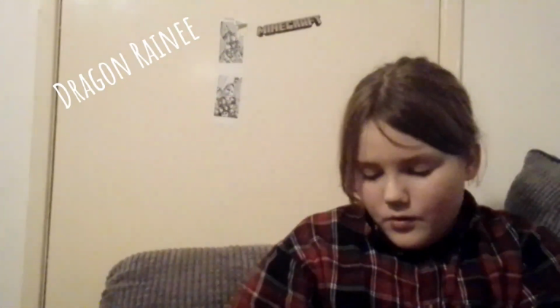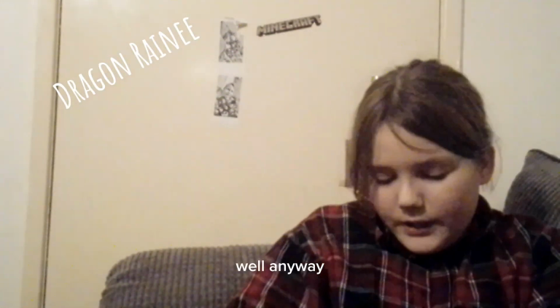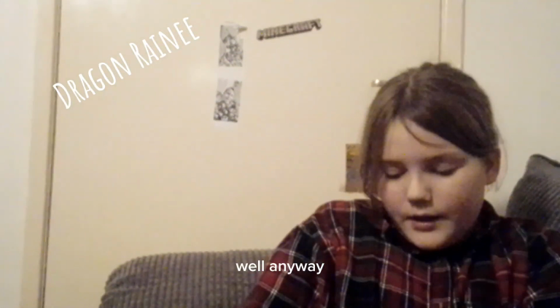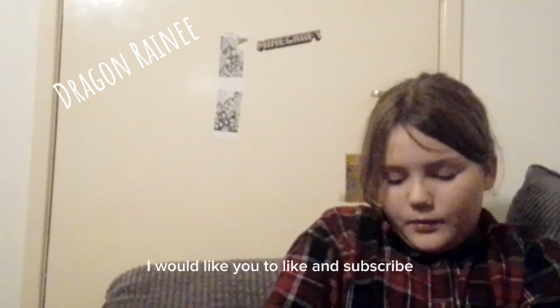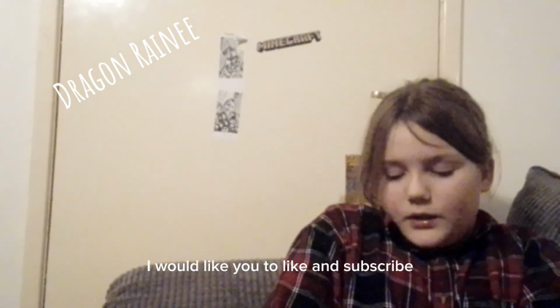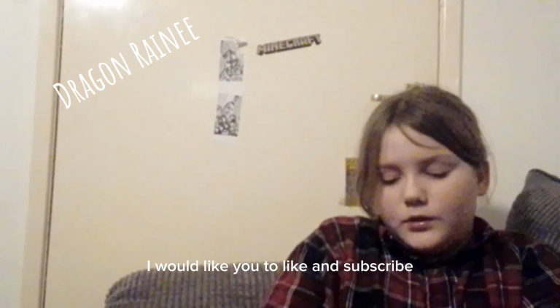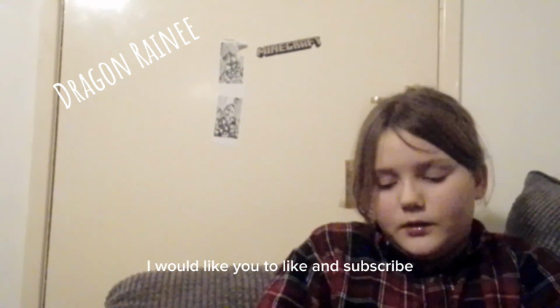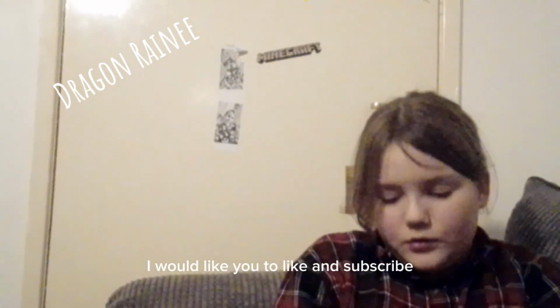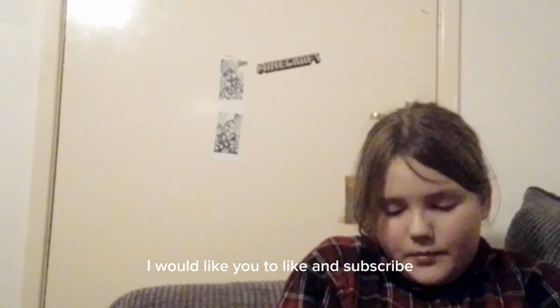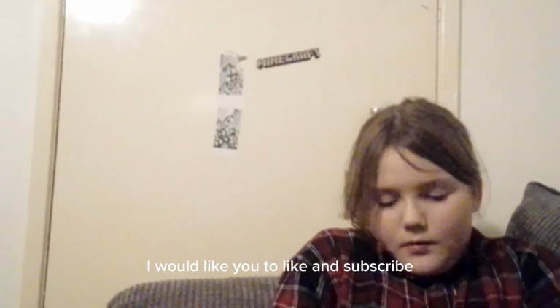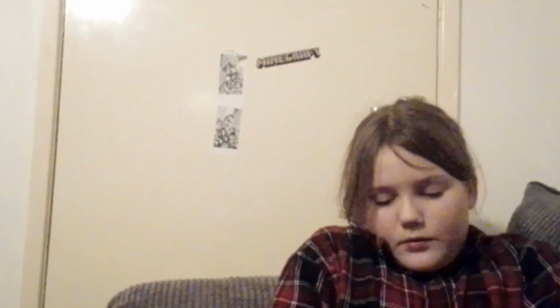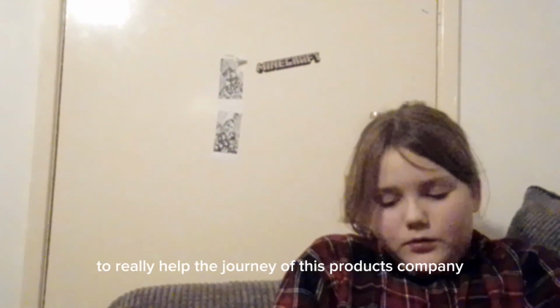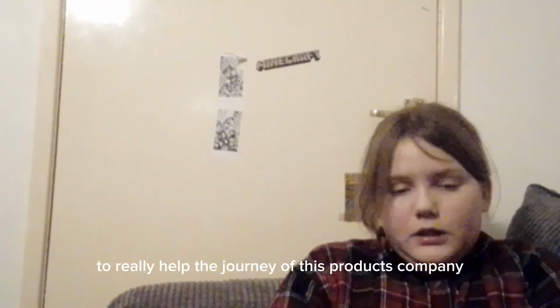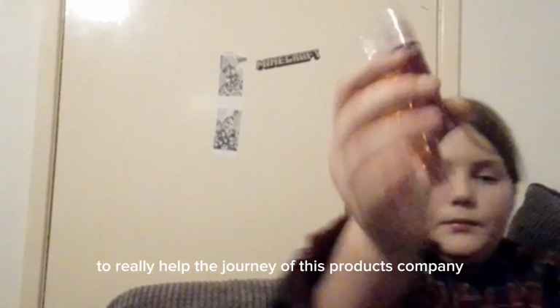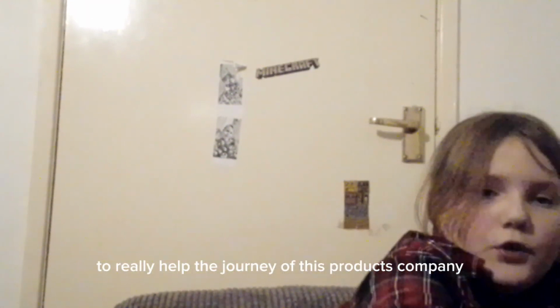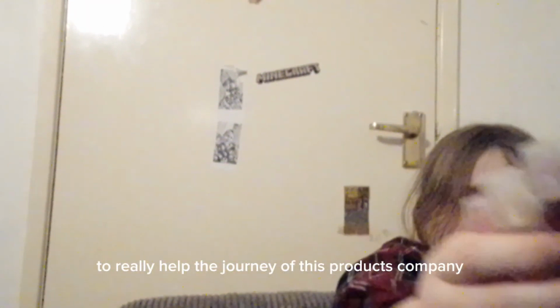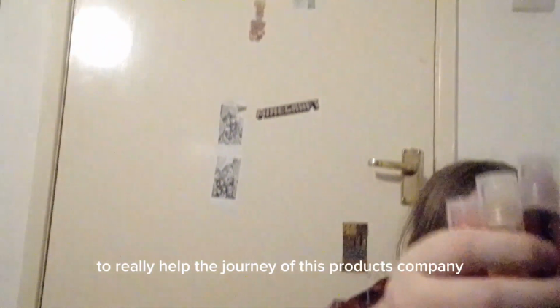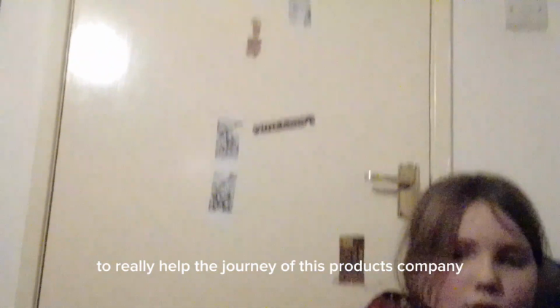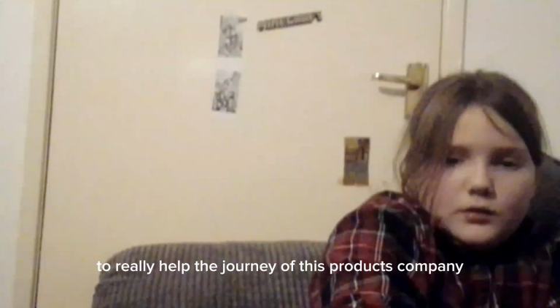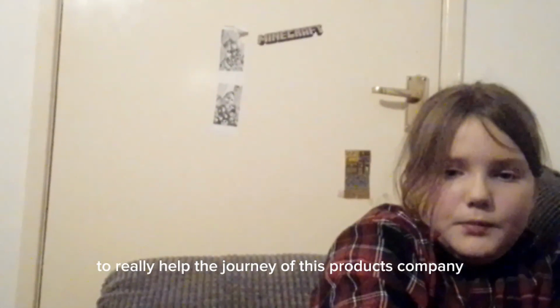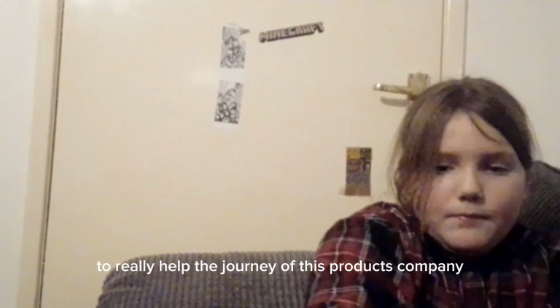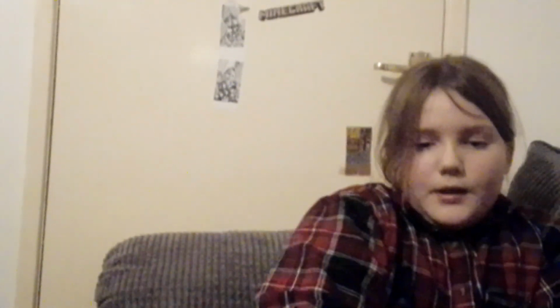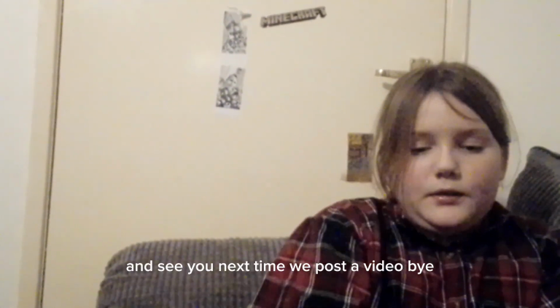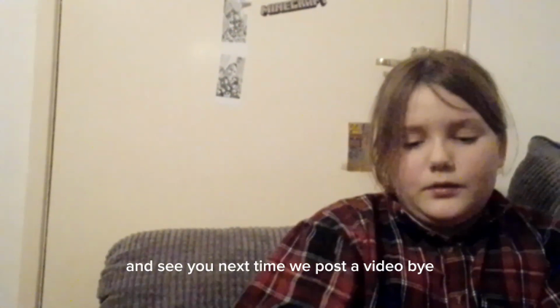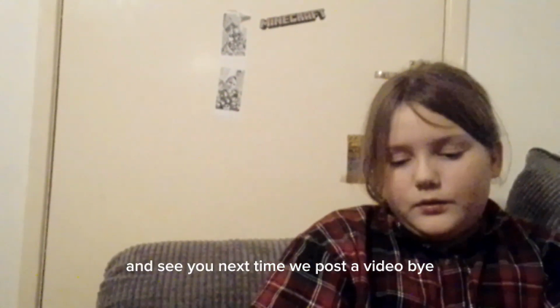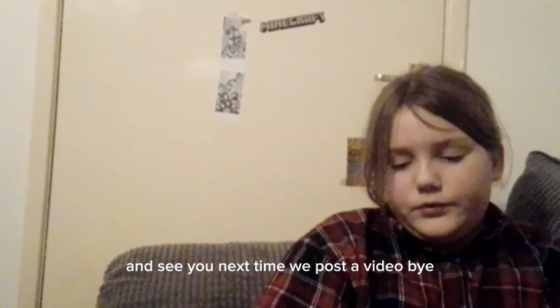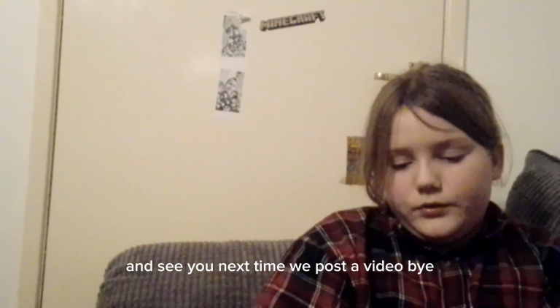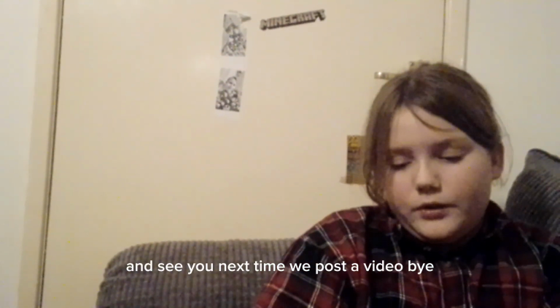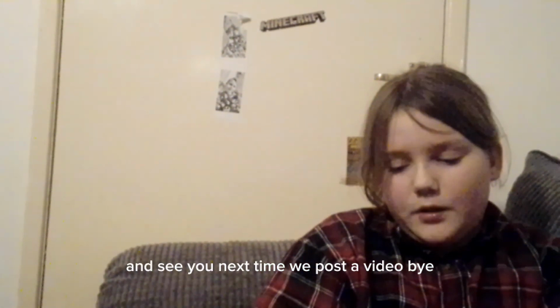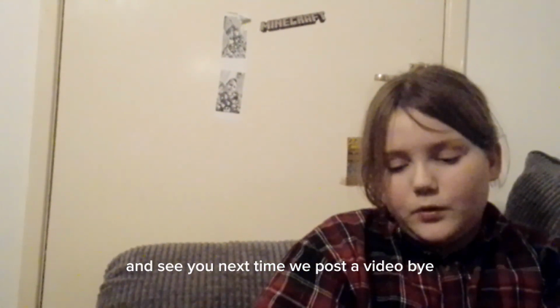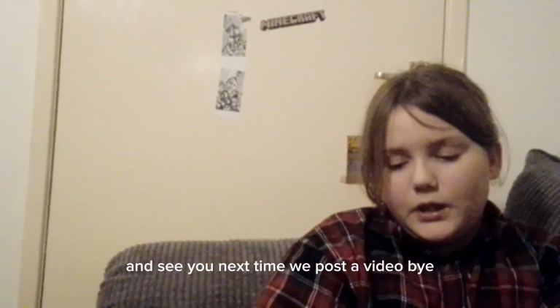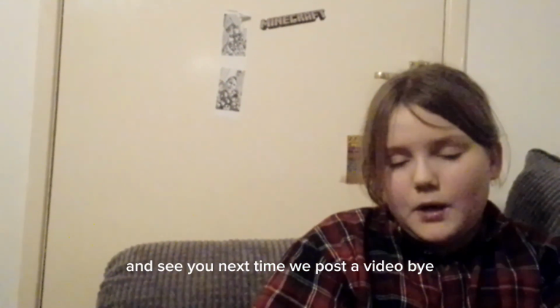Well, anyway, I would like you to like and subscribe to really help the journey of this product company. See you next time we post a video, bye!